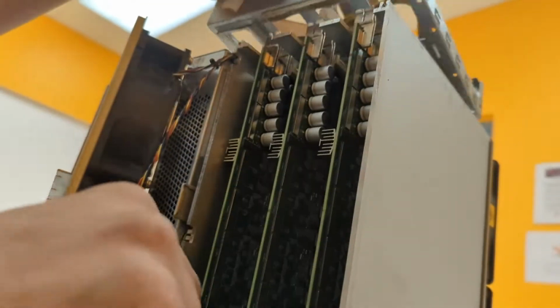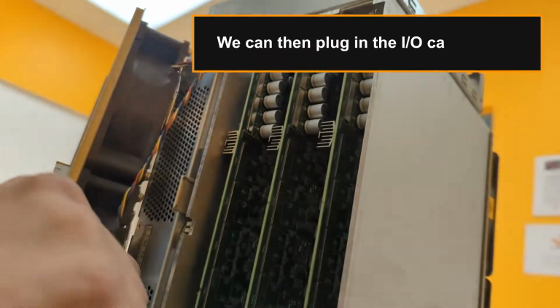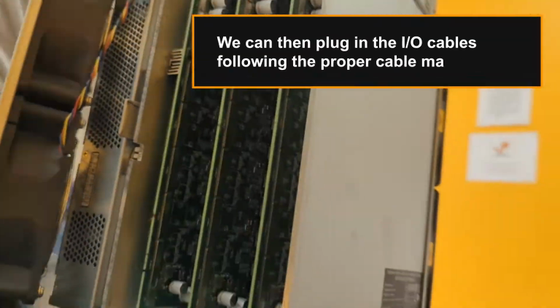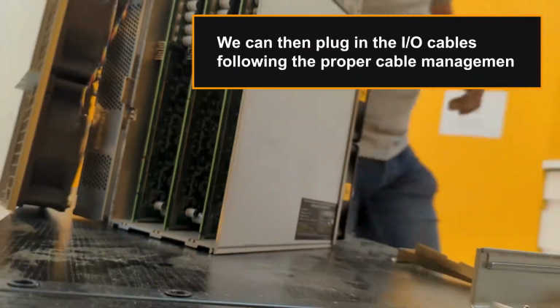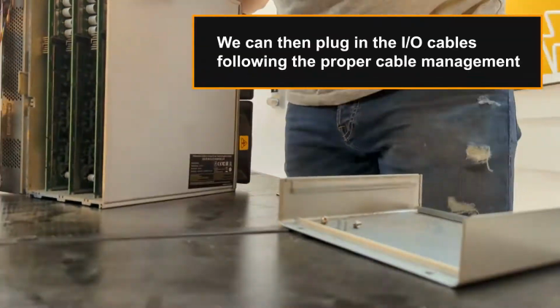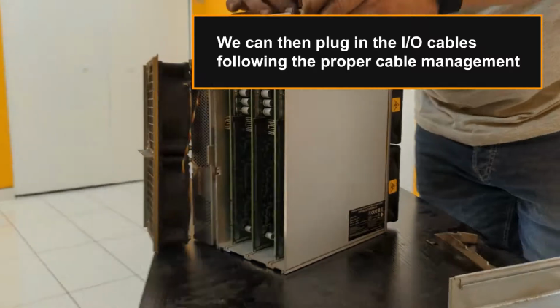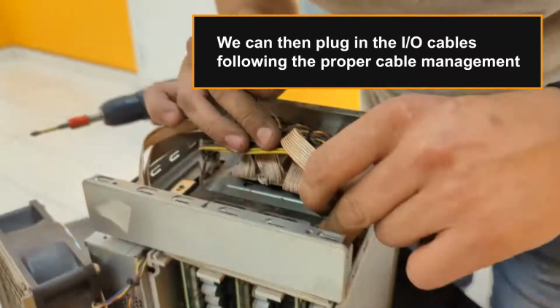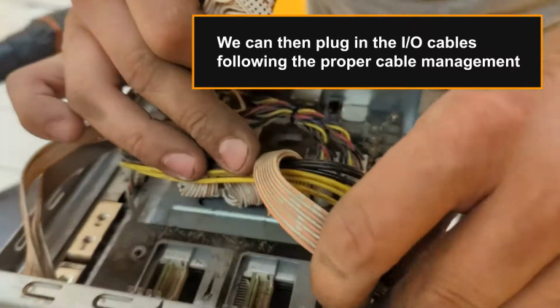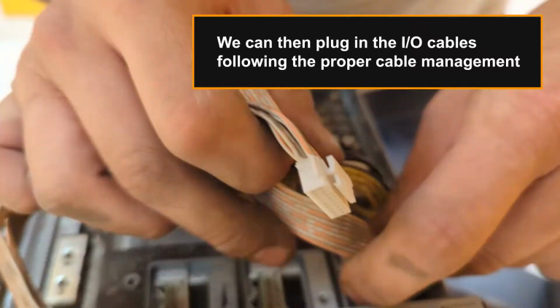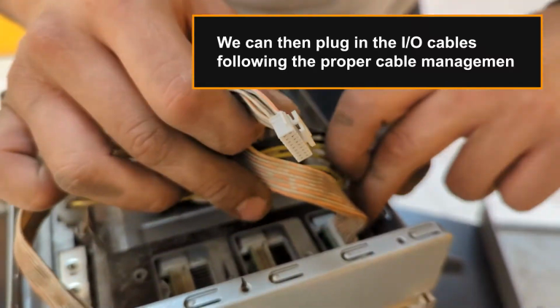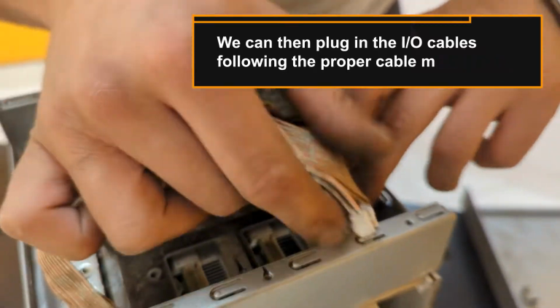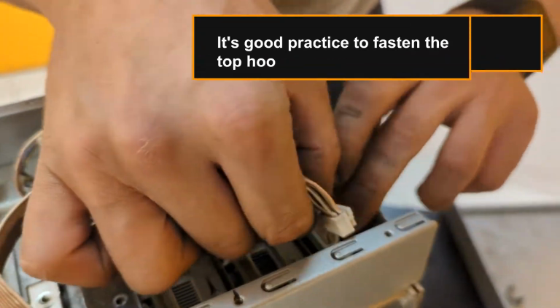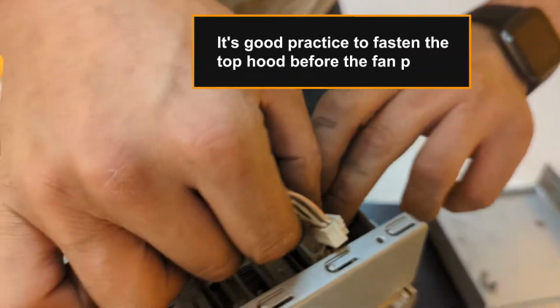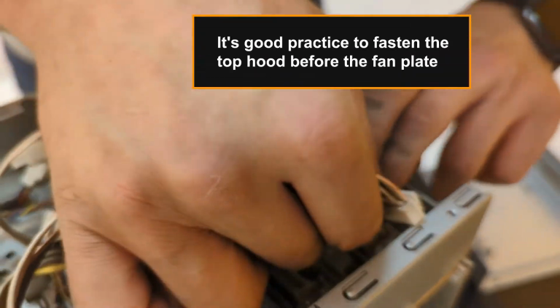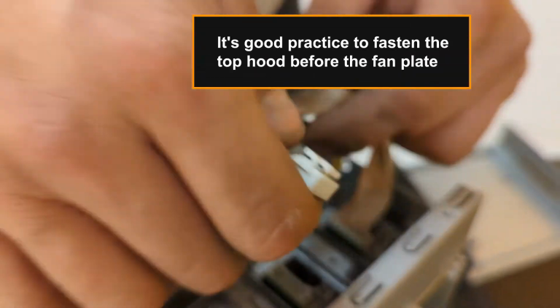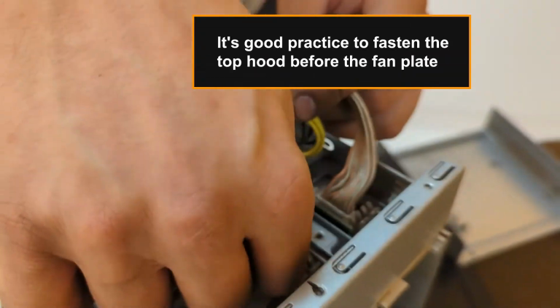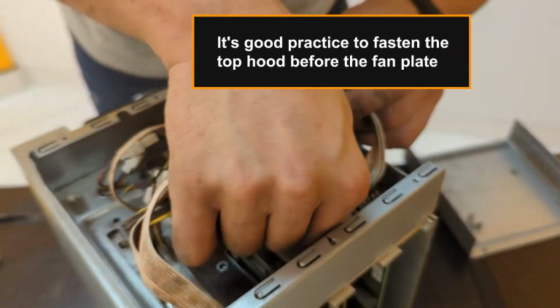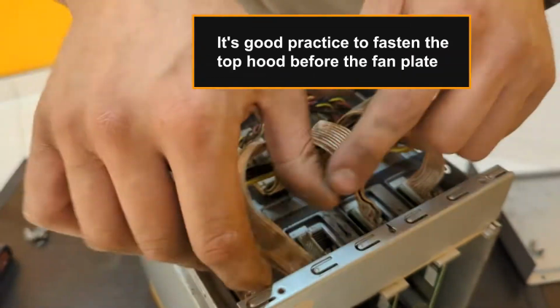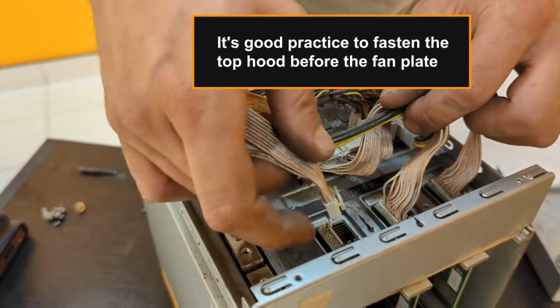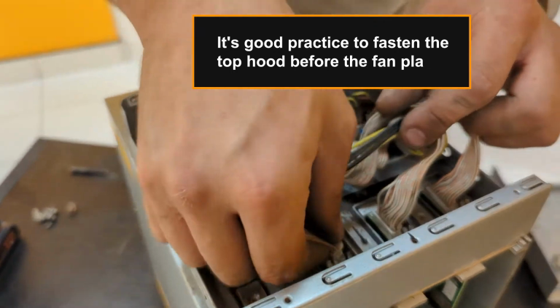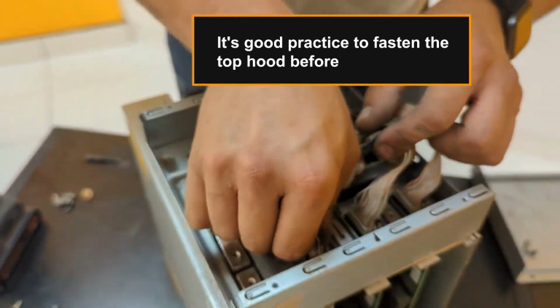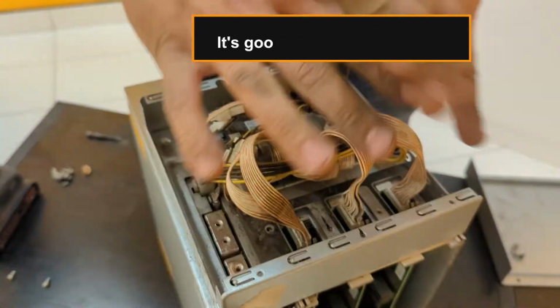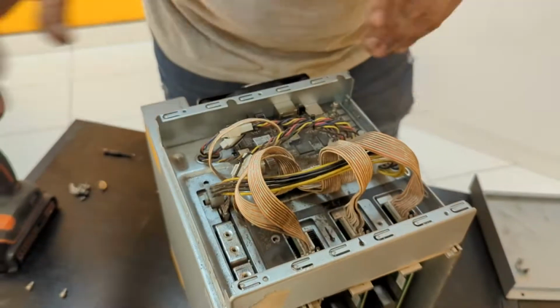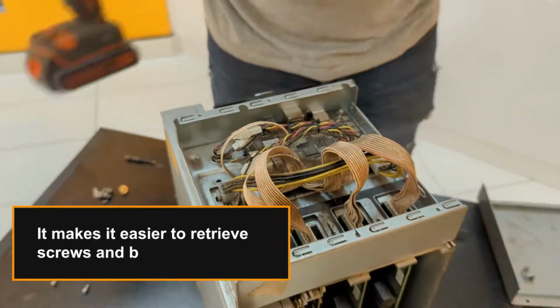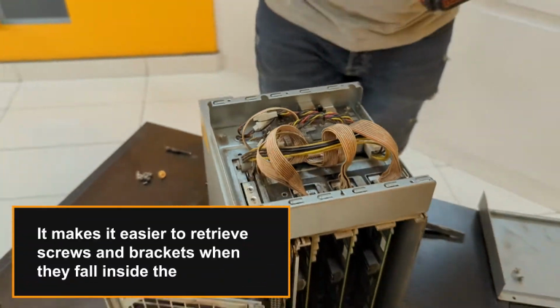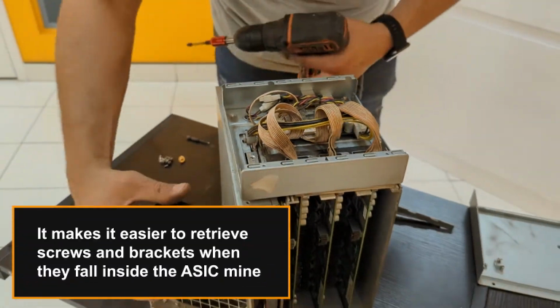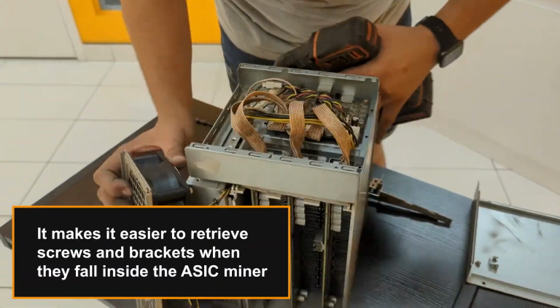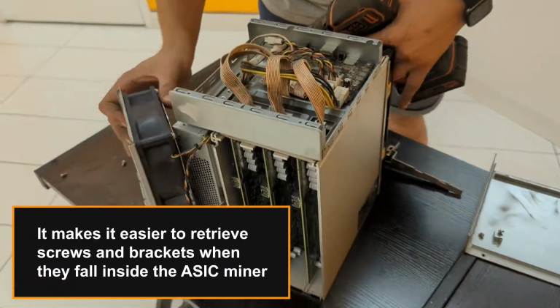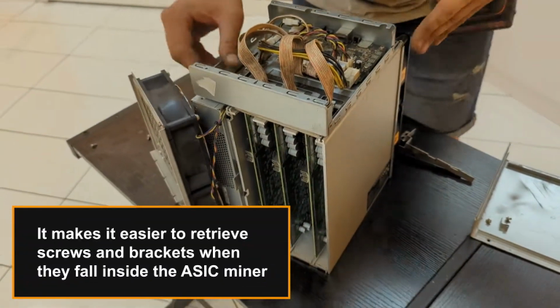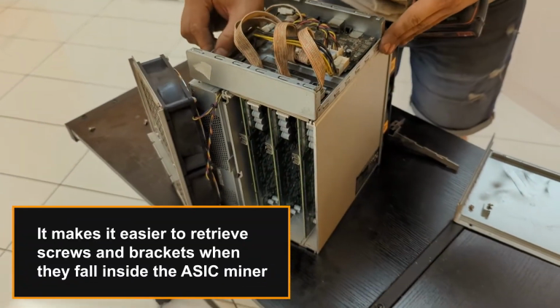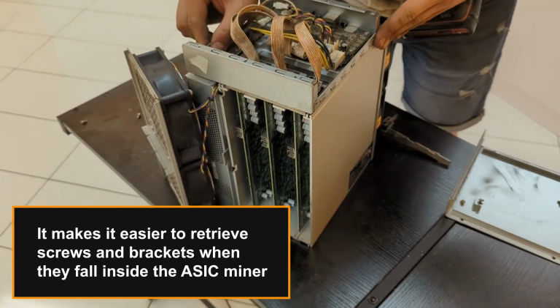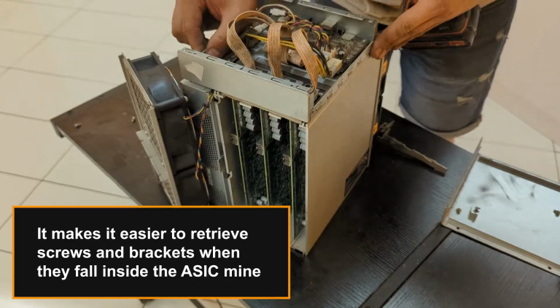We can then plug in the IO cables following the proper cable management. It's good practice to fasten the top hood before the fan plate, as it makes it easier to retrieve screws and brackets when they fall inside the ASIC miner.